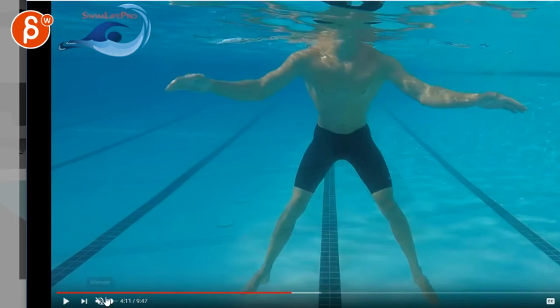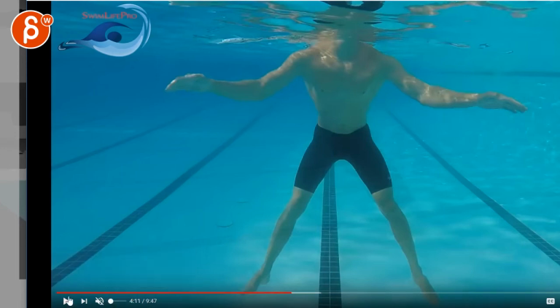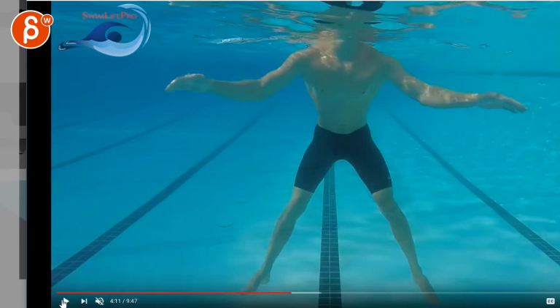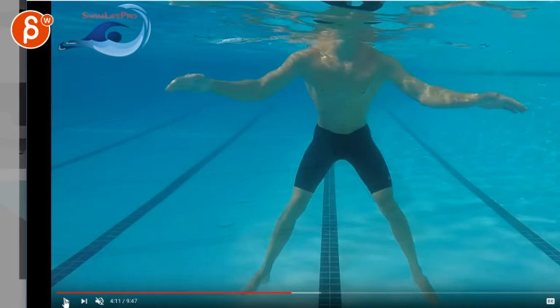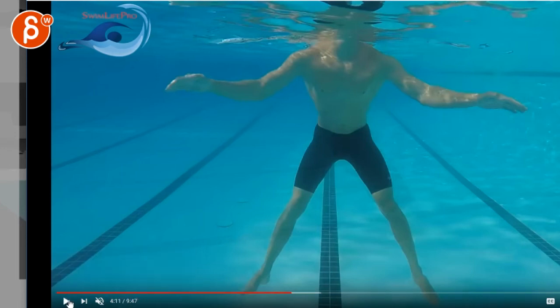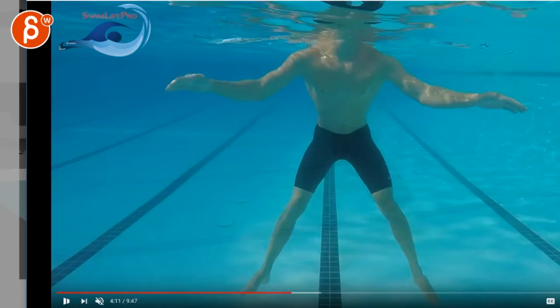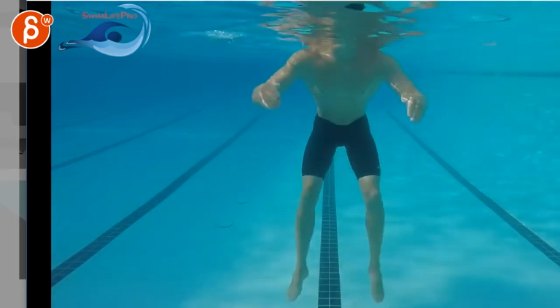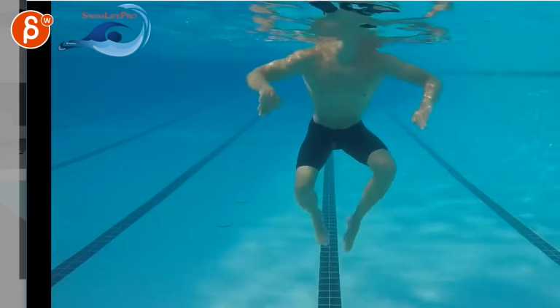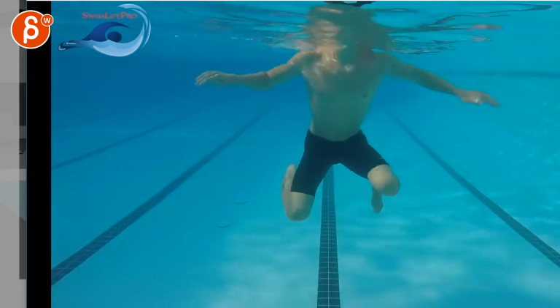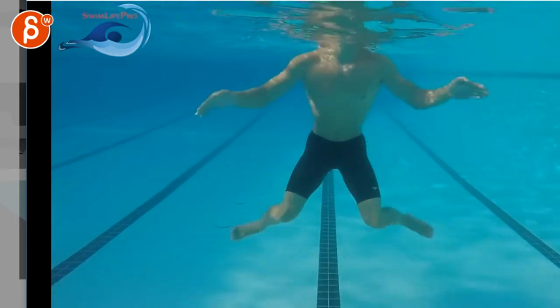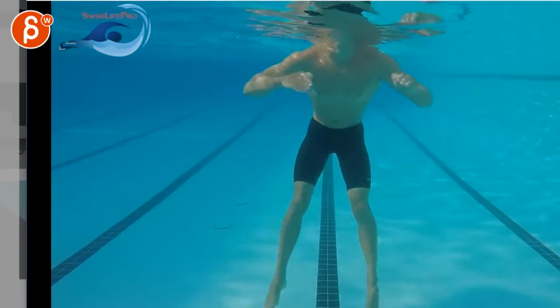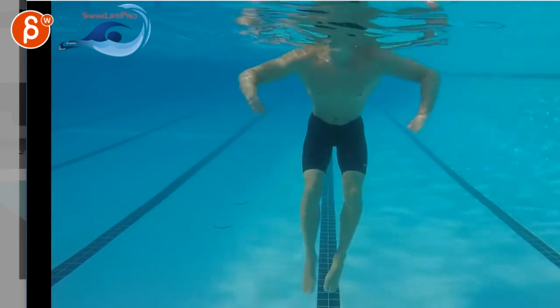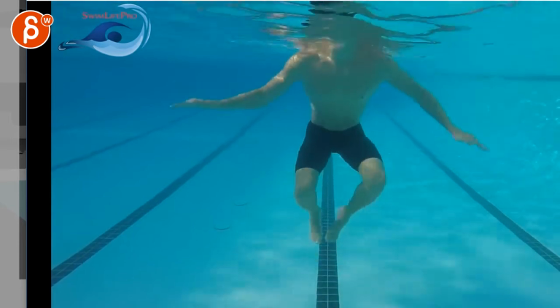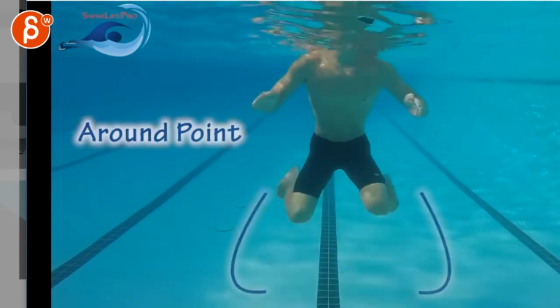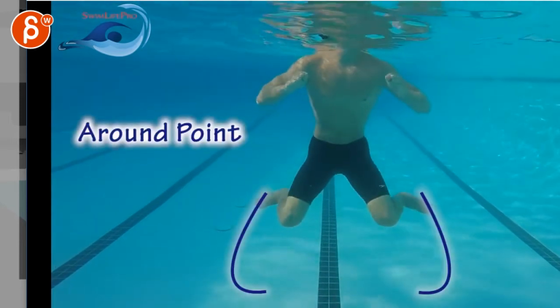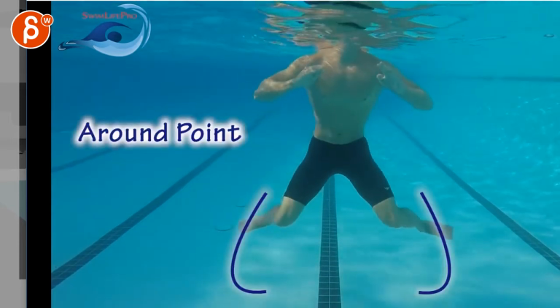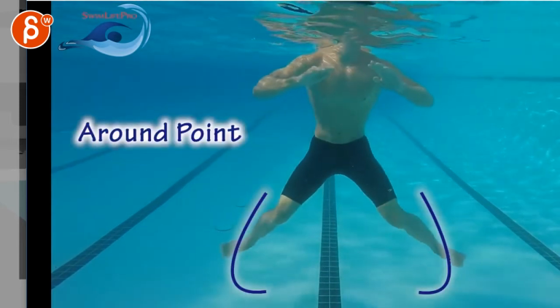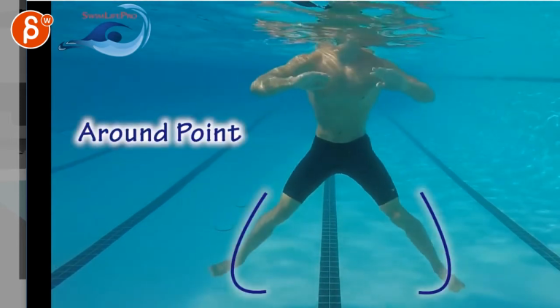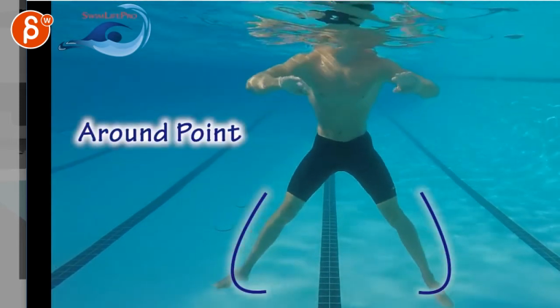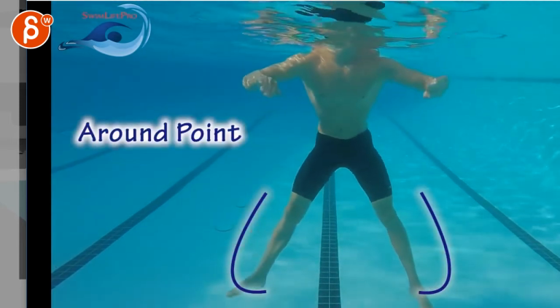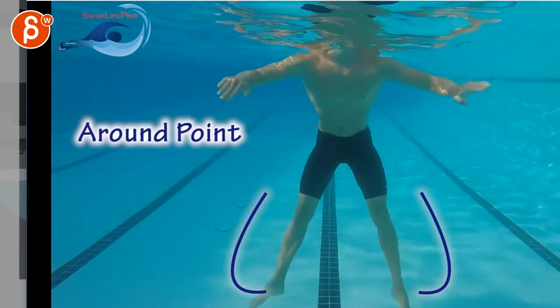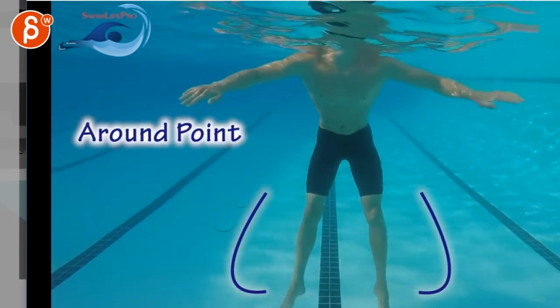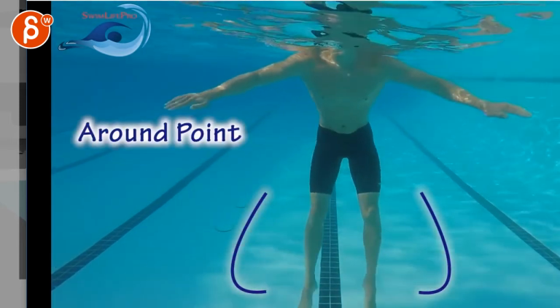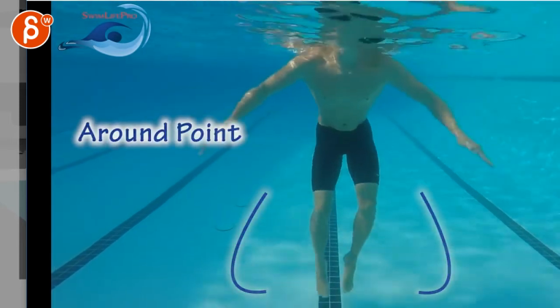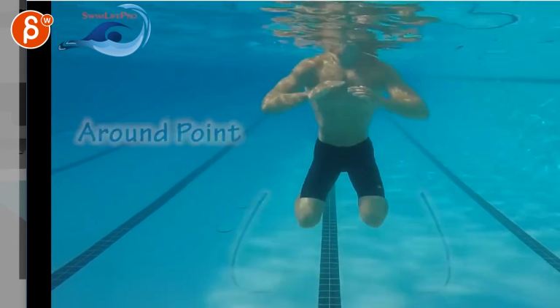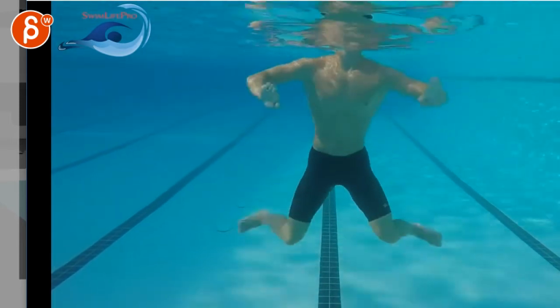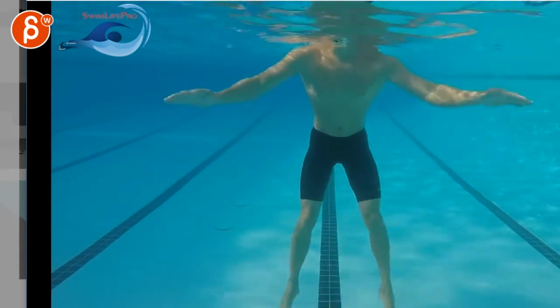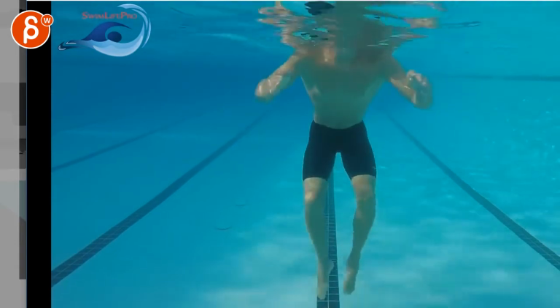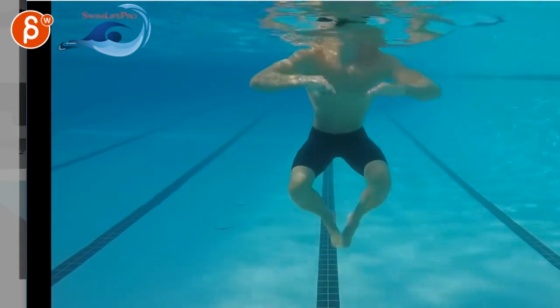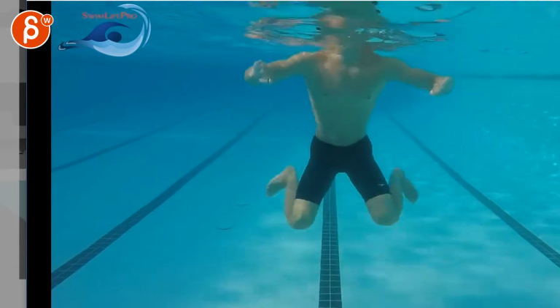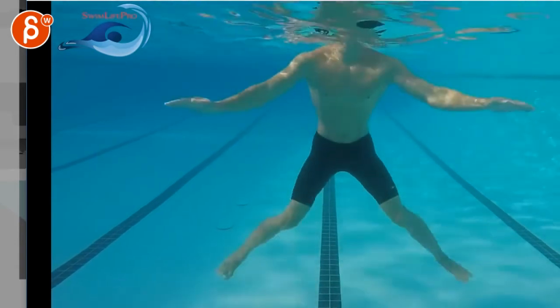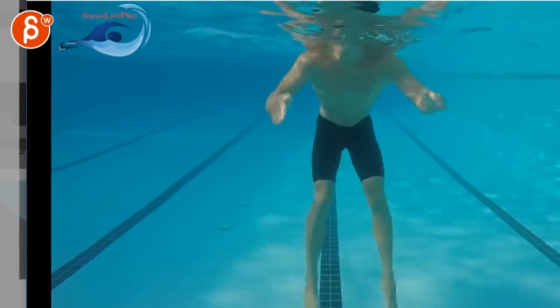This channel also does a good job here — Swim Life Pro — just in terms of breaking it down, different angles, but also showing arcs and everything. Also pretty helpful.